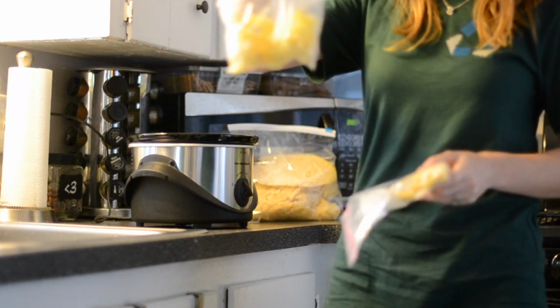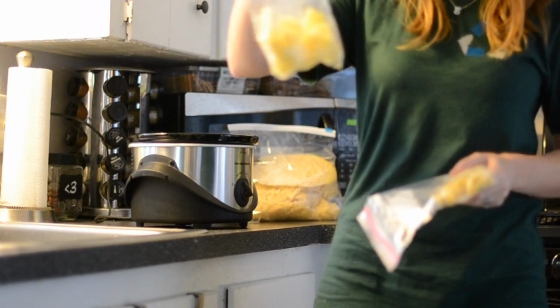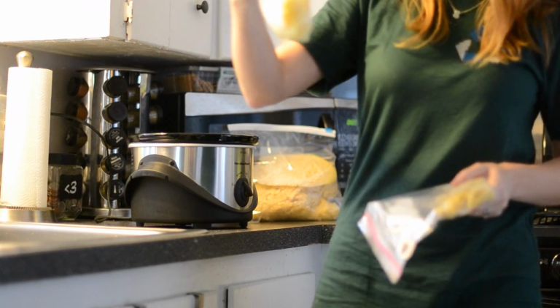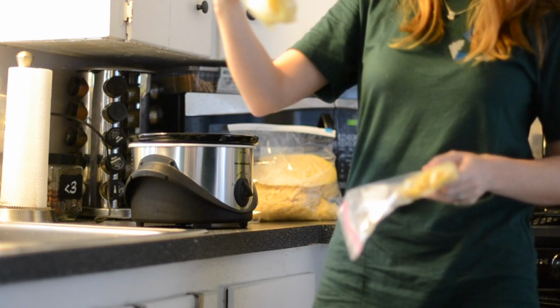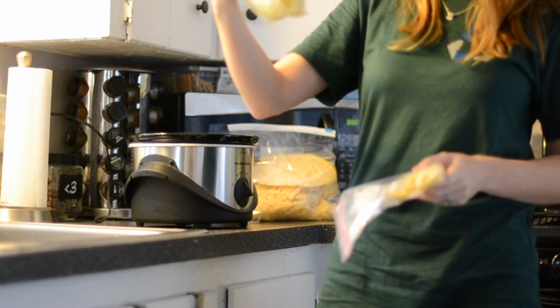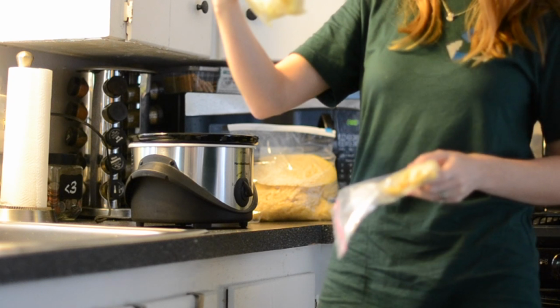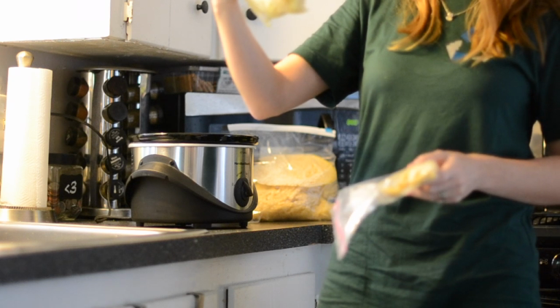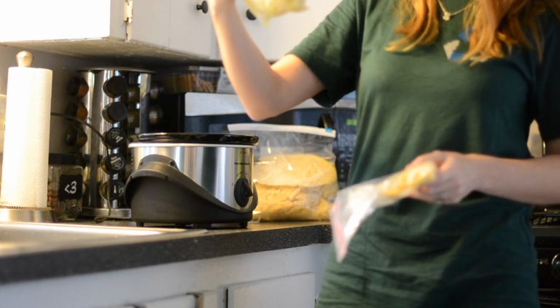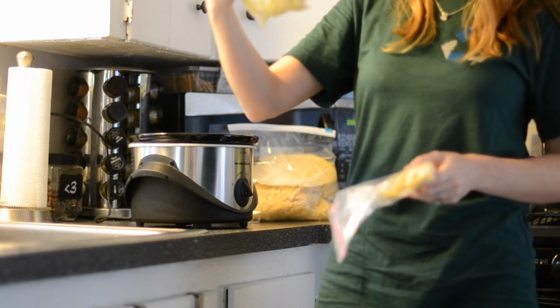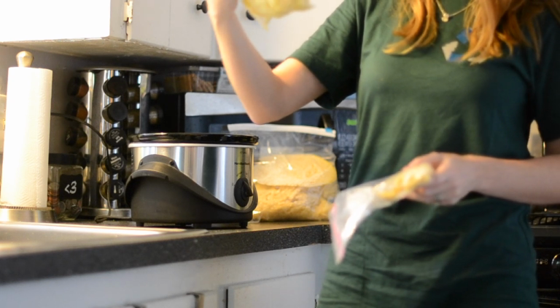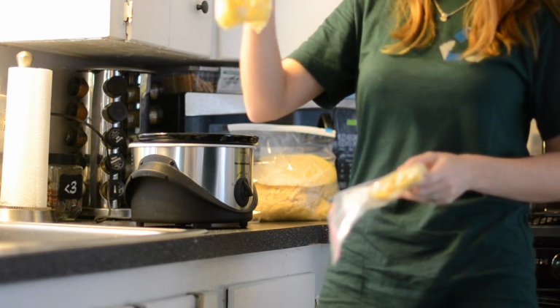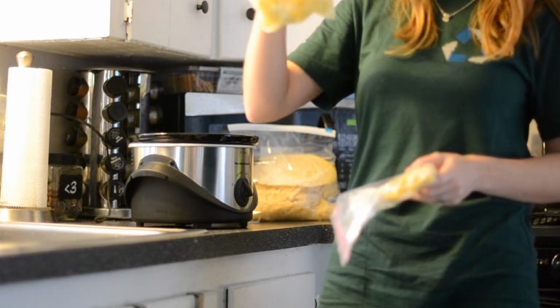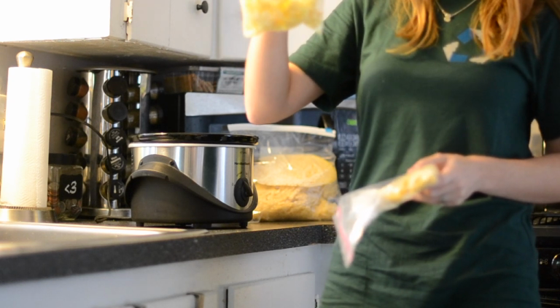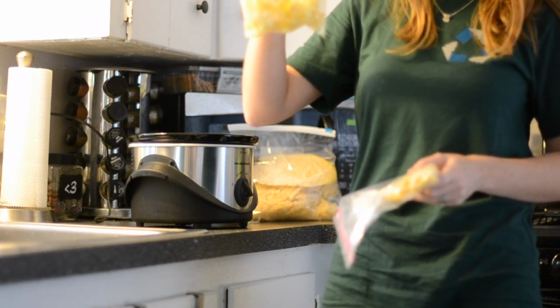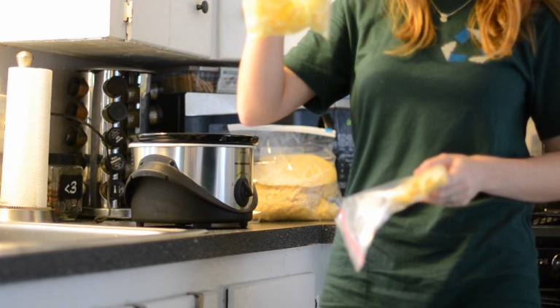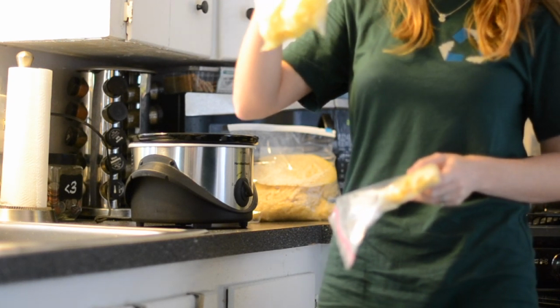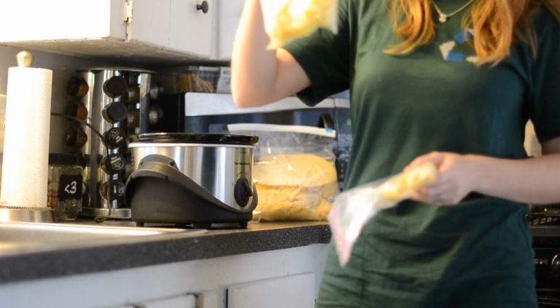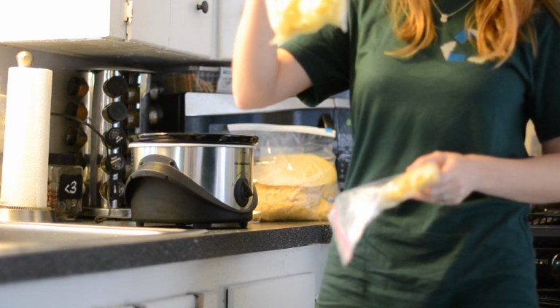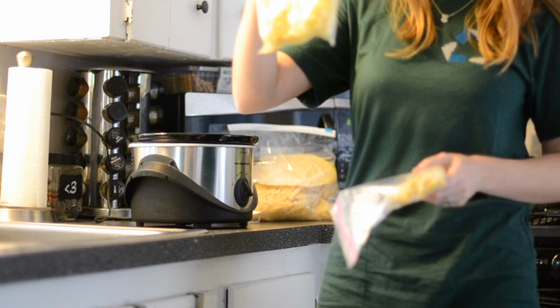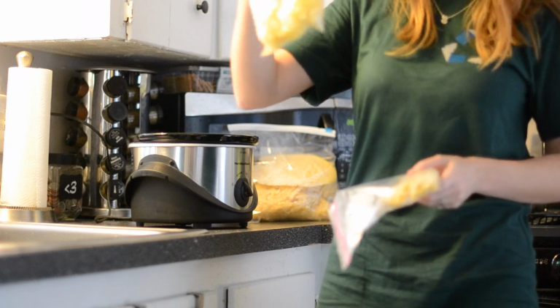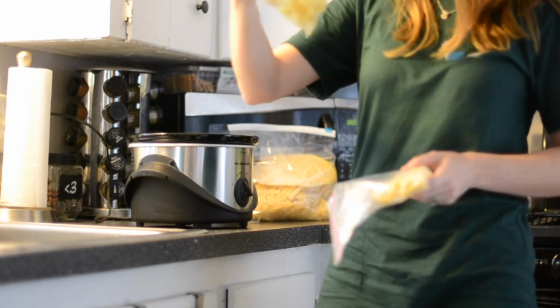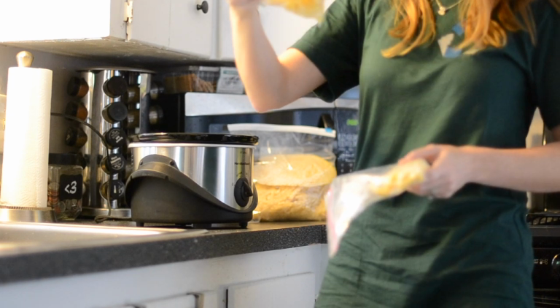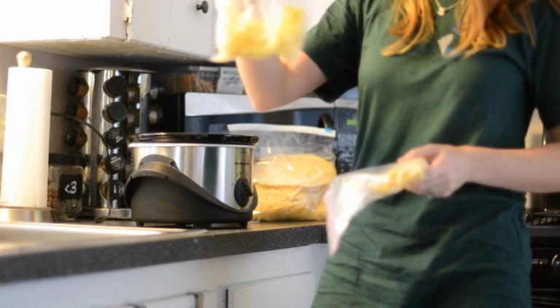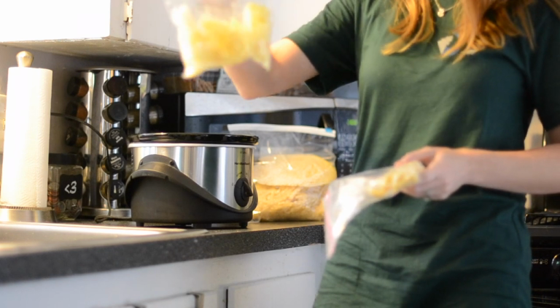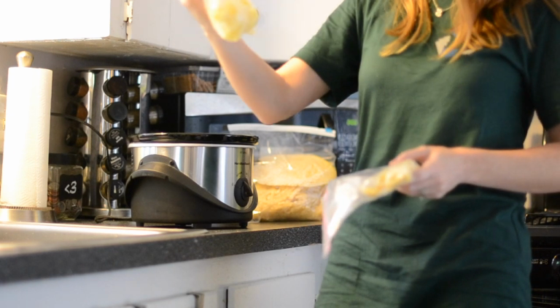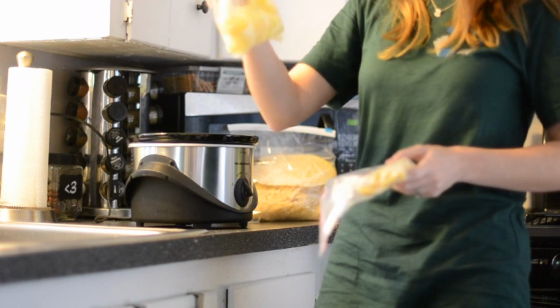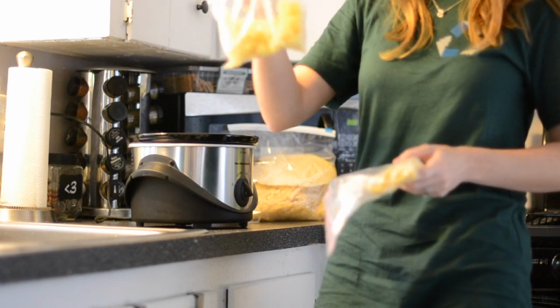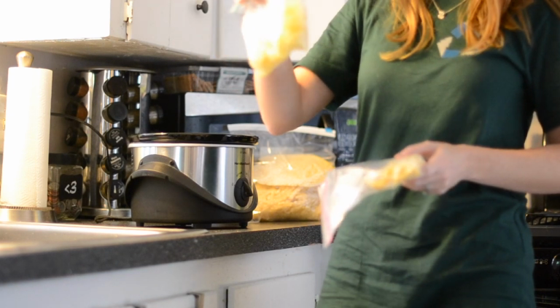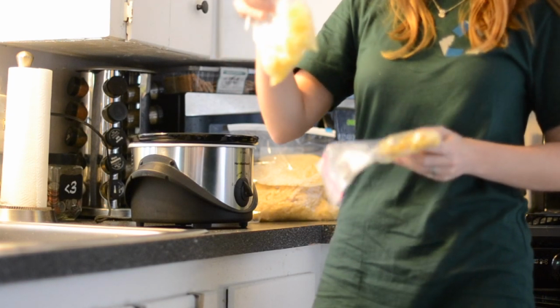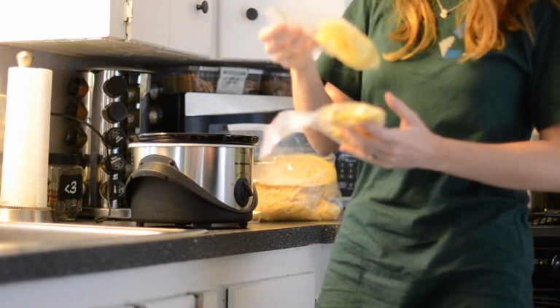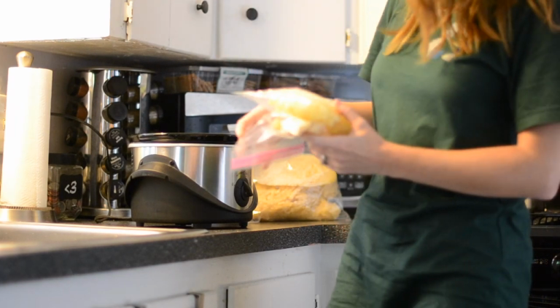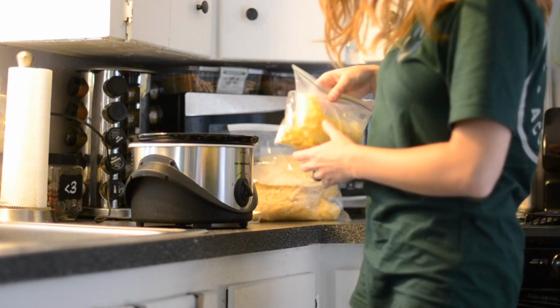This other bag here is actually just from burr comb and stuff that I scraped off during the season, where the bees made comb that I didn't necessarily want them to make. That's what this bag is for.